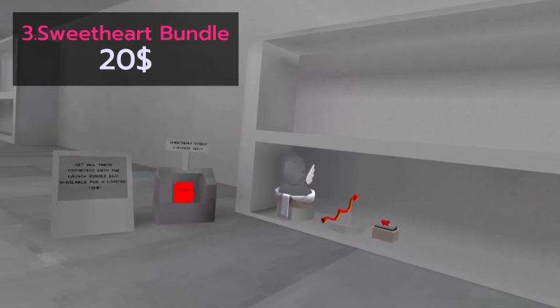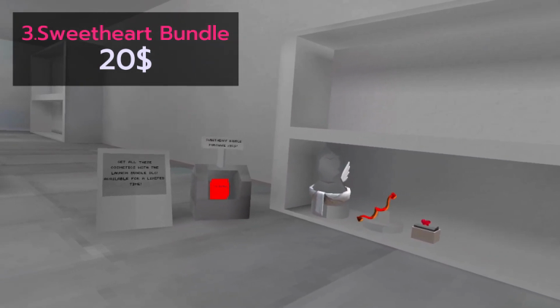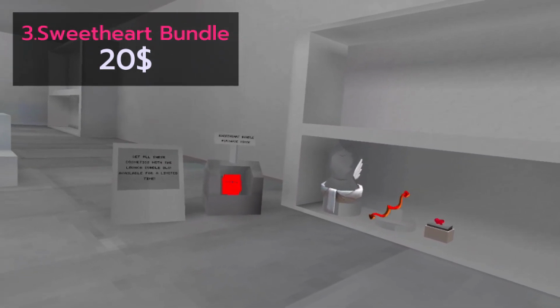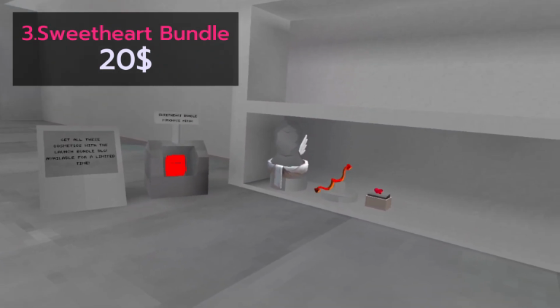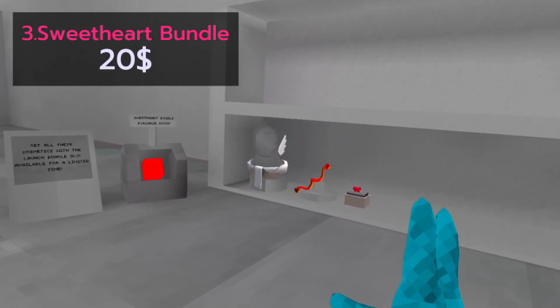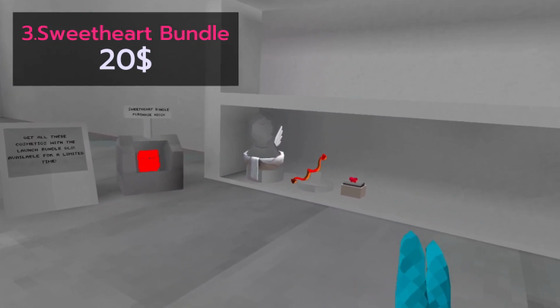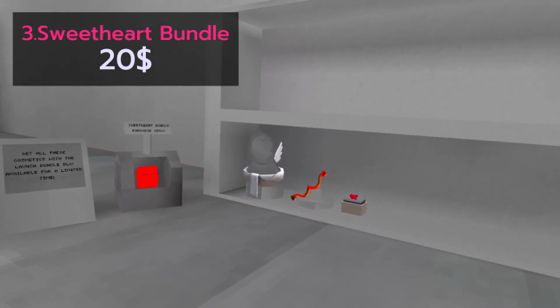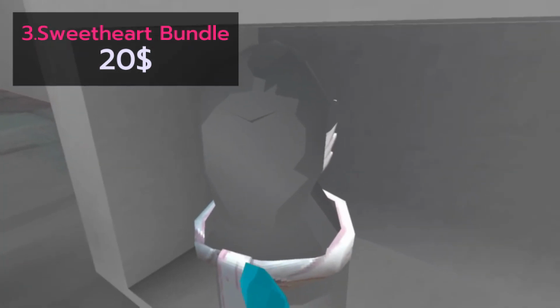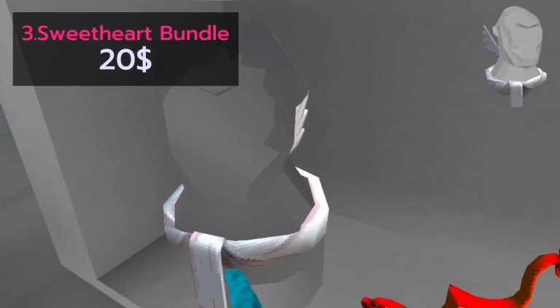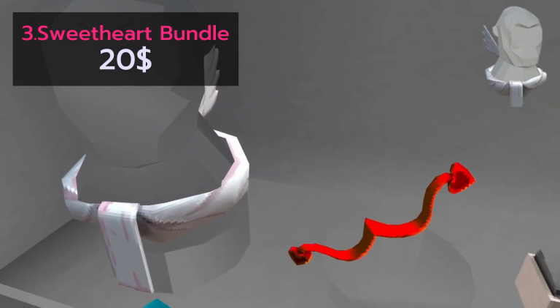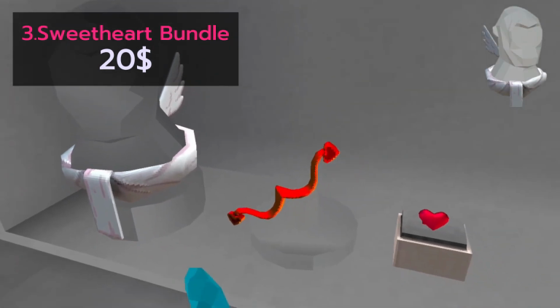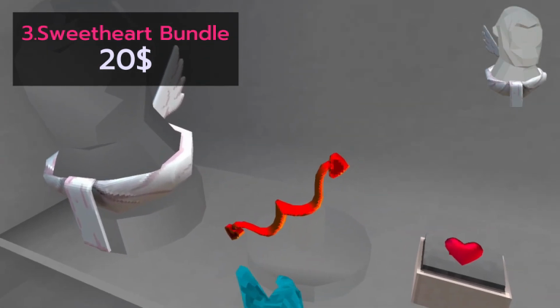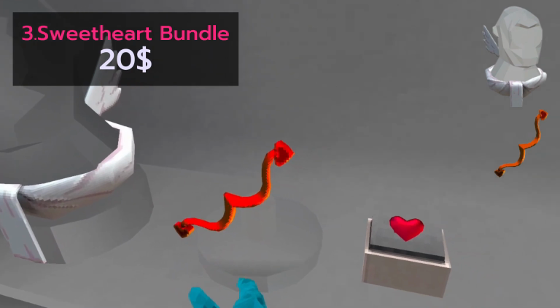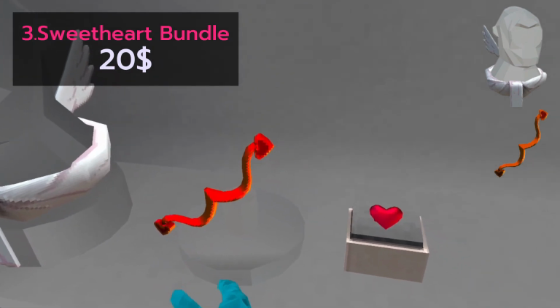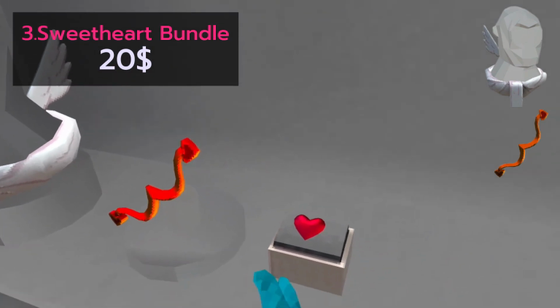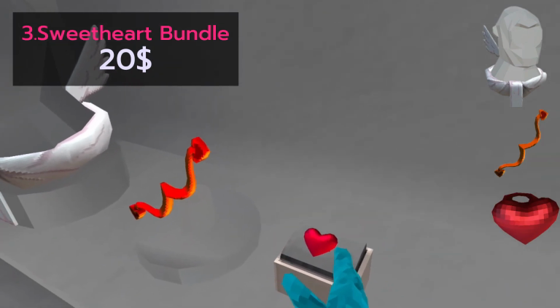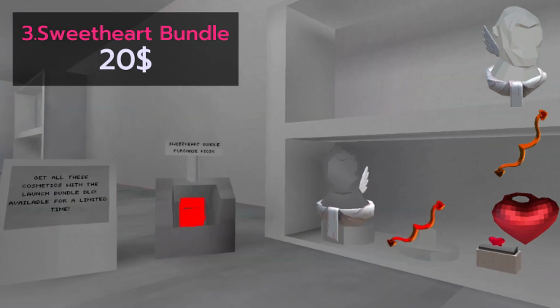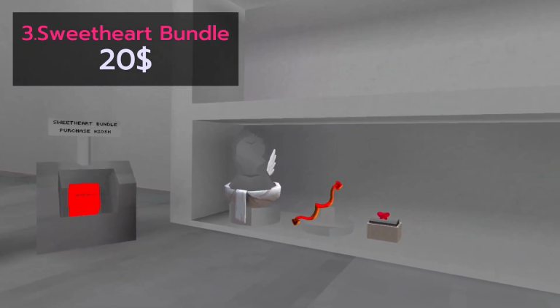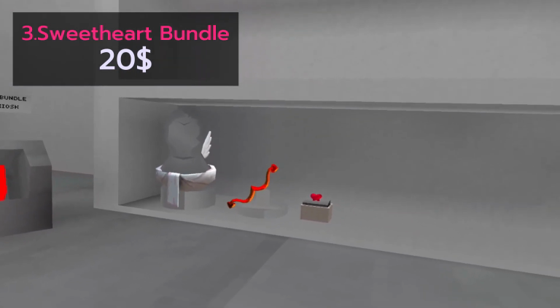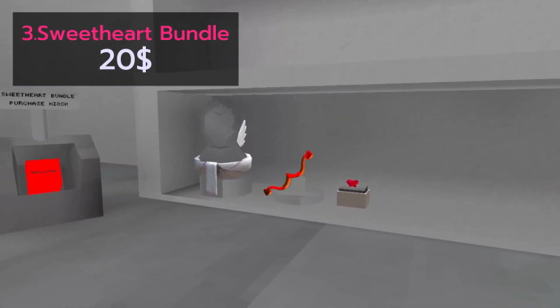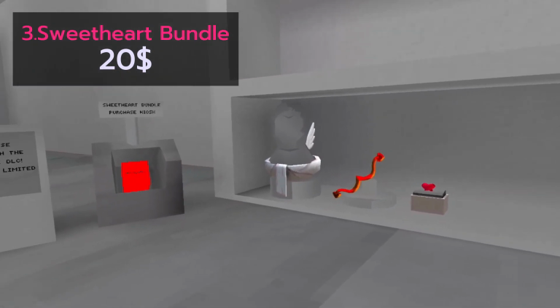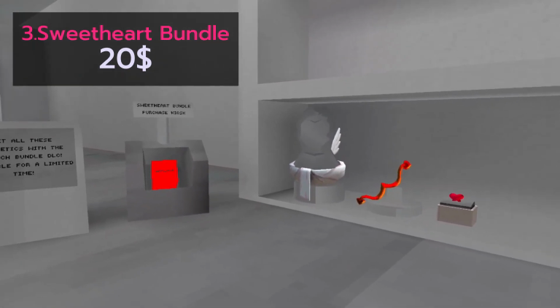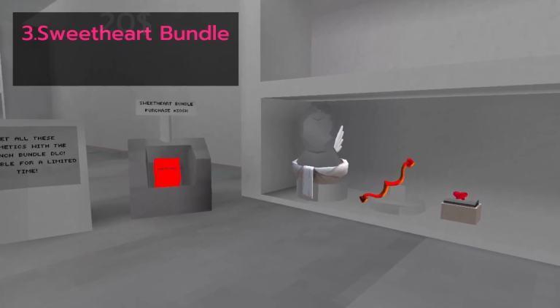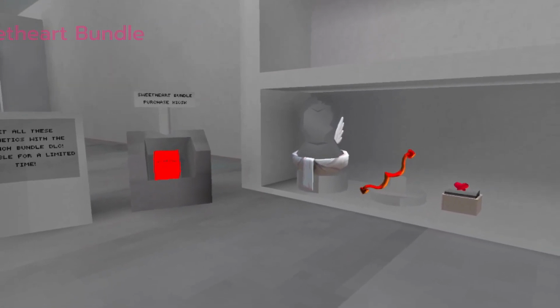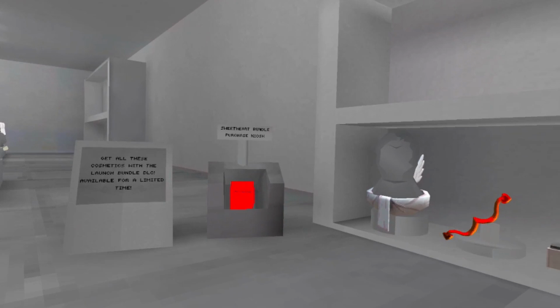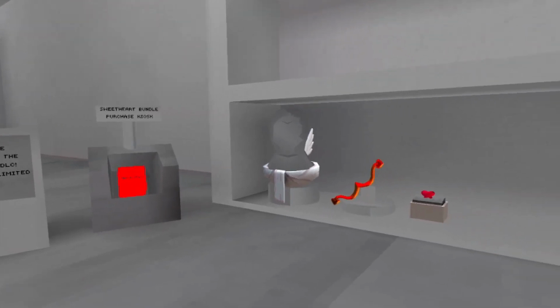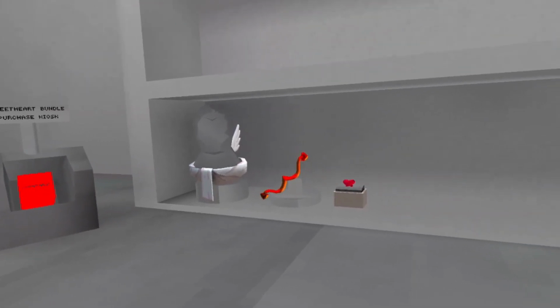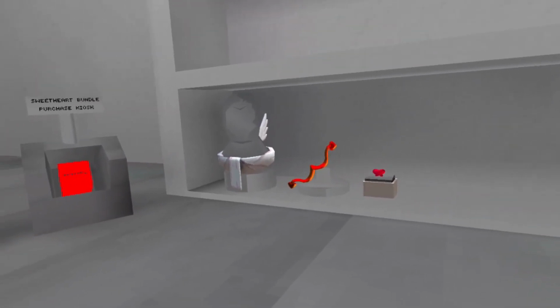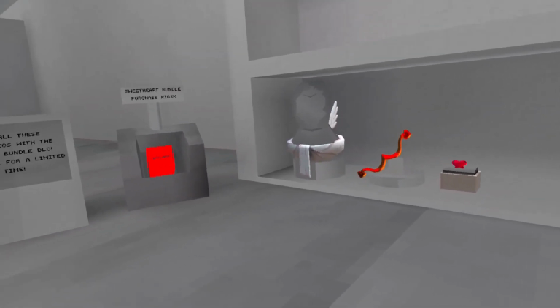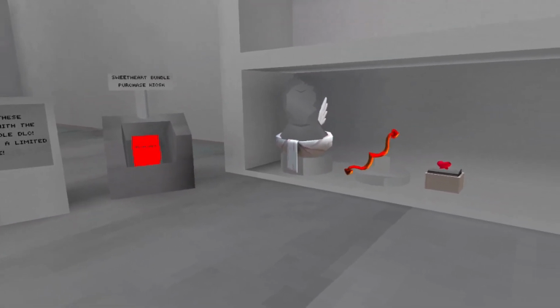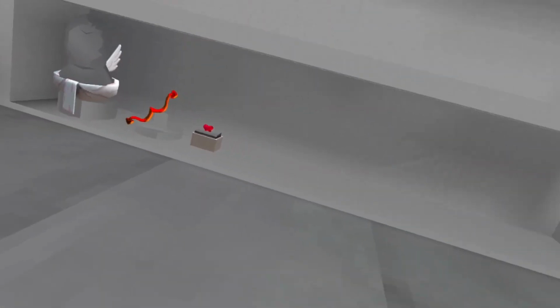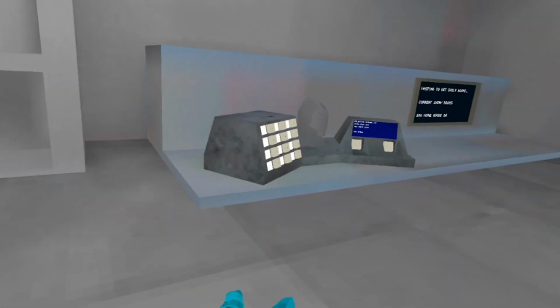It came with three specialties: Cupid's outfit, Cupid's bow, and a heart ring. Considering this one was the same price as the Launch Bundle and doesn't have any shiny rocks with it, I'll pass.